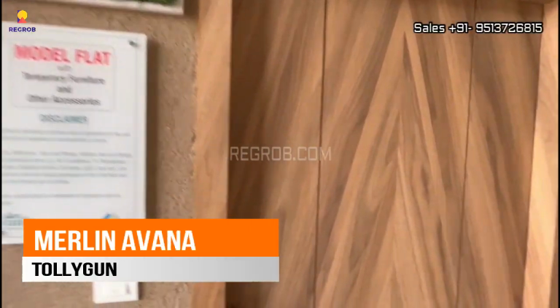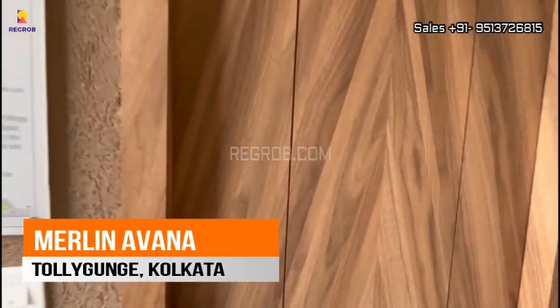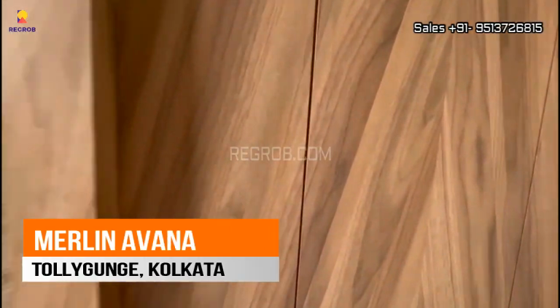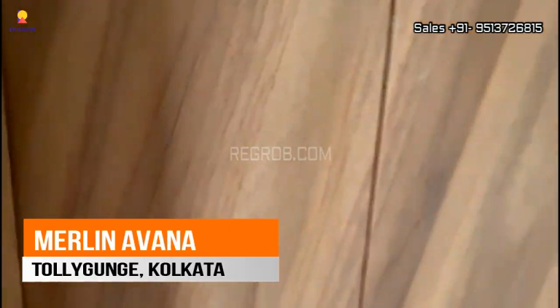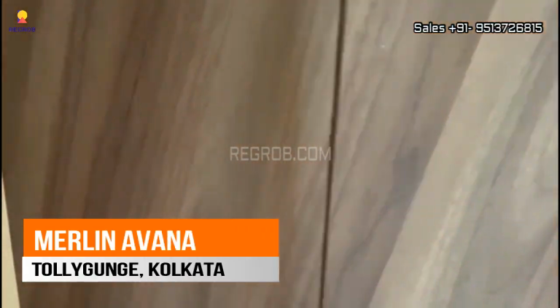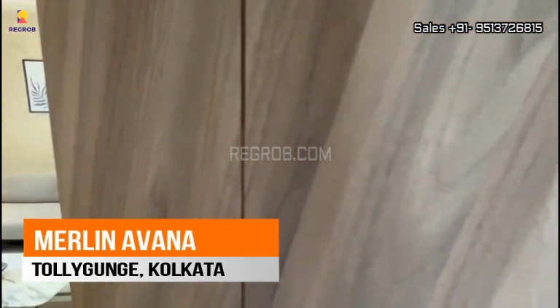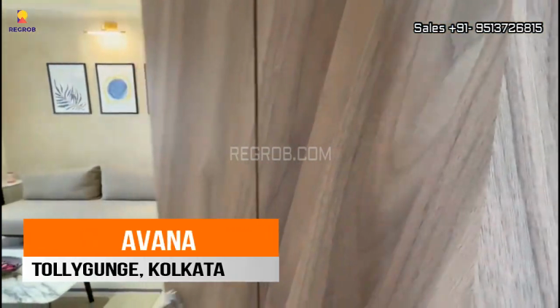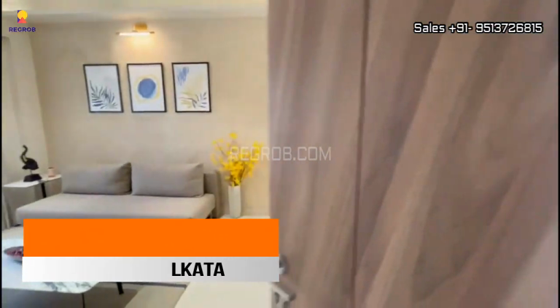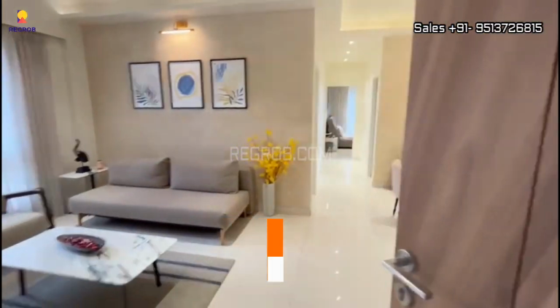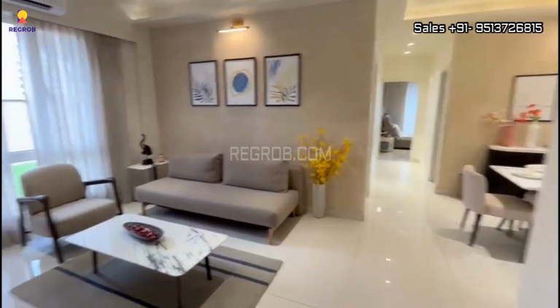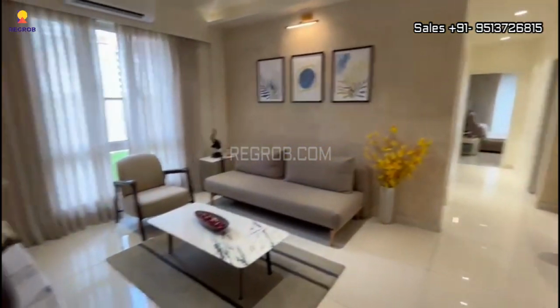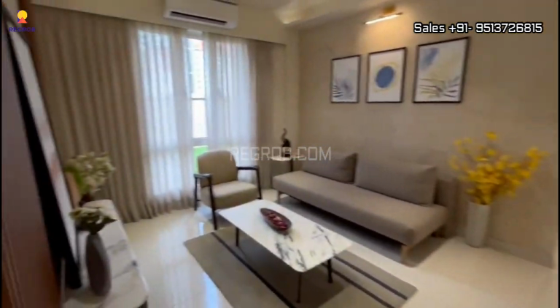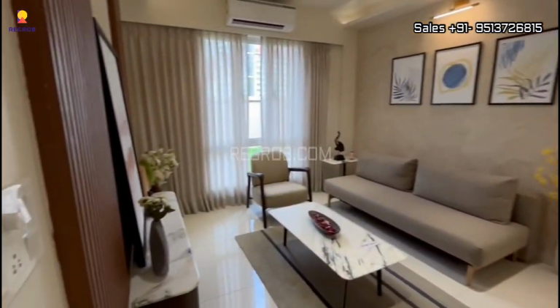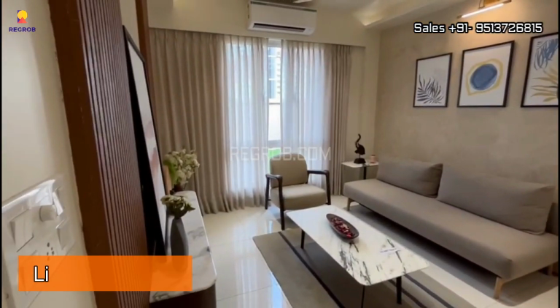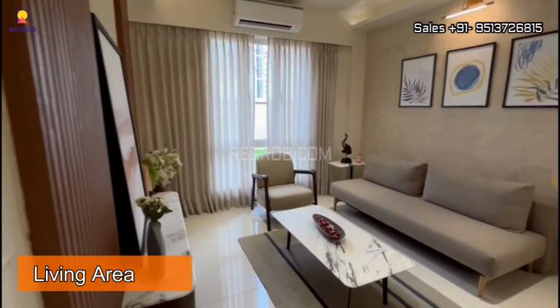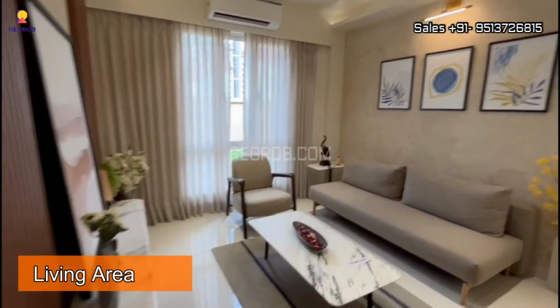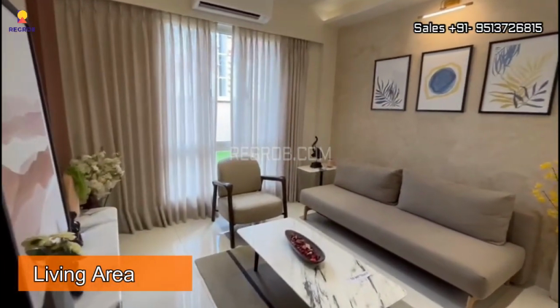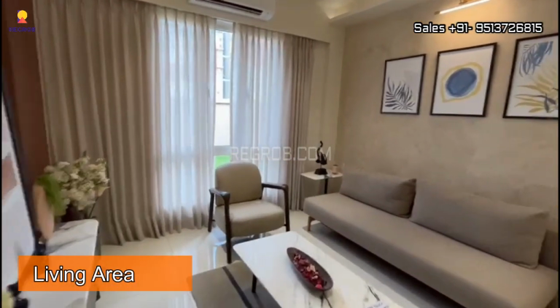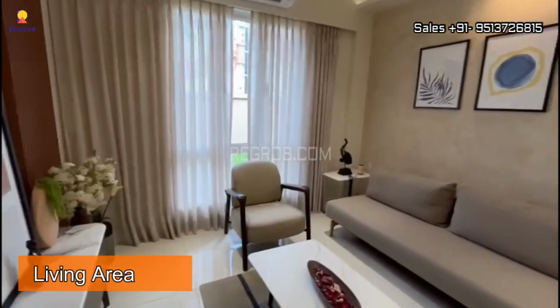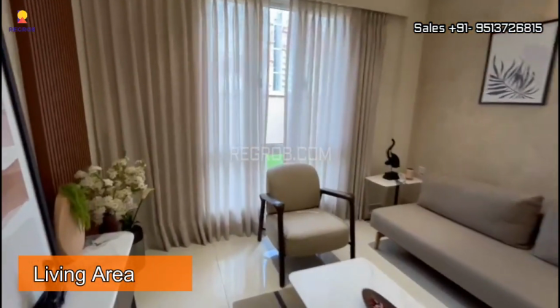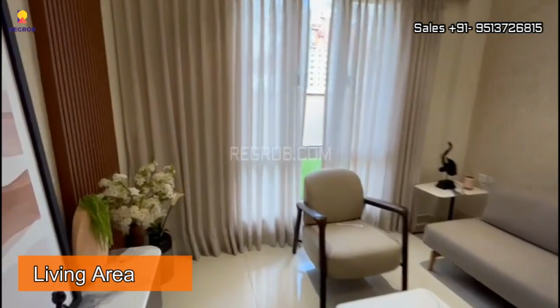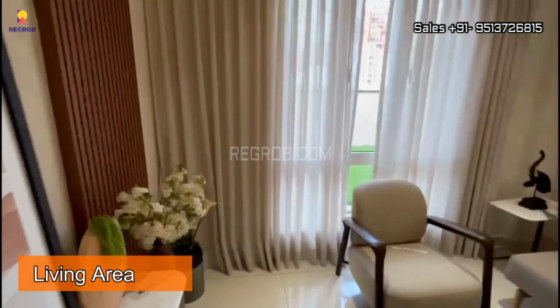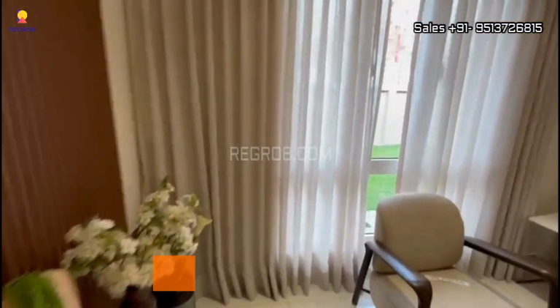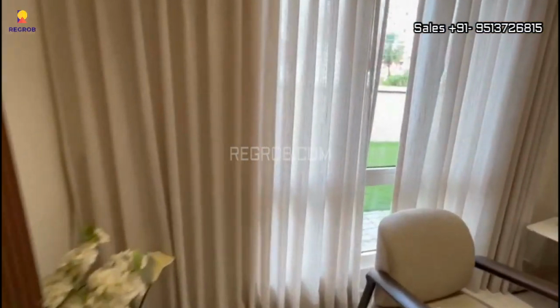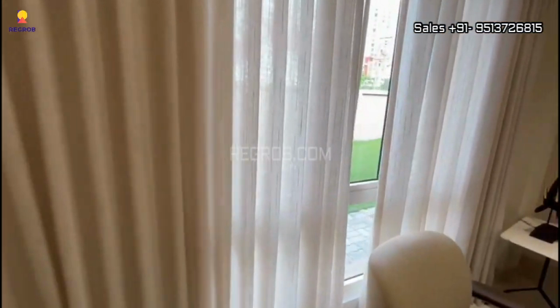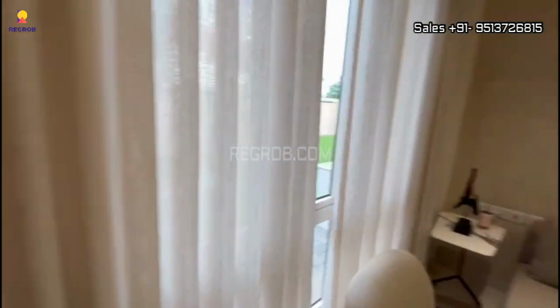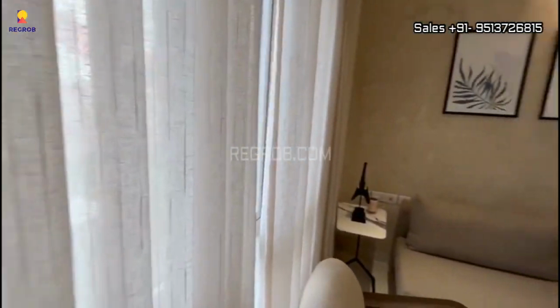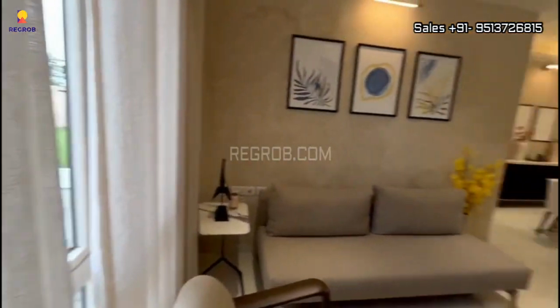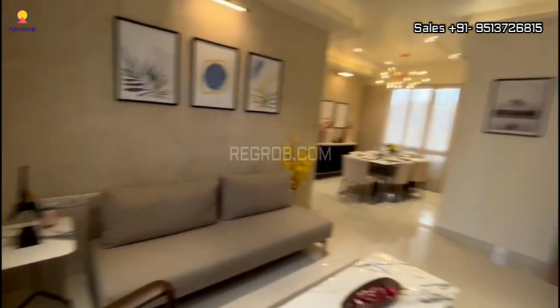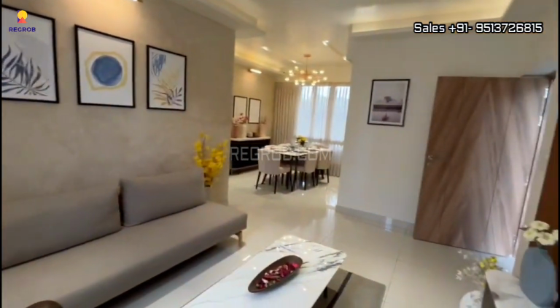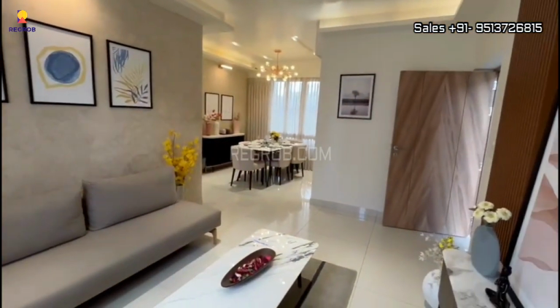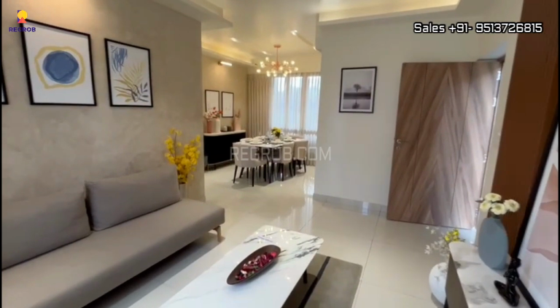Hello viewers, in today's video we are going to showcase you a 3BHK model flat of Merlin Havana in Tolliganj, Kolkata. Here's the entrance and this is the living hall. It has a good space.